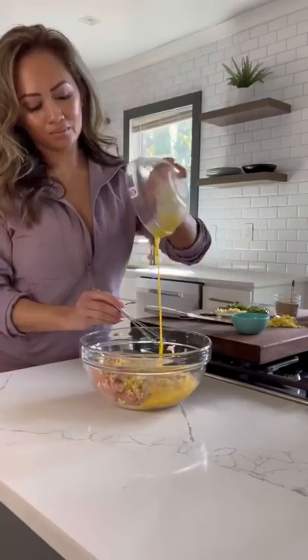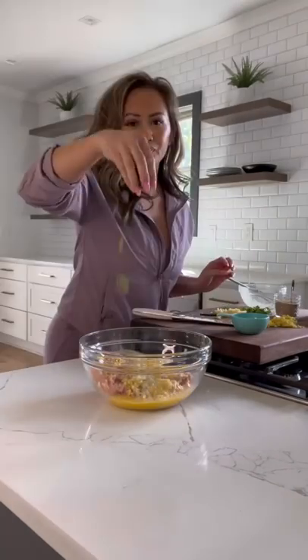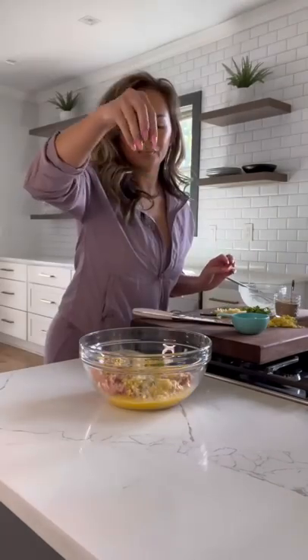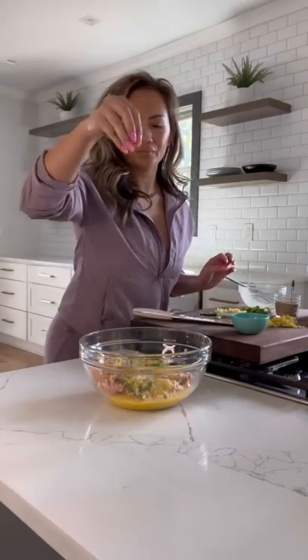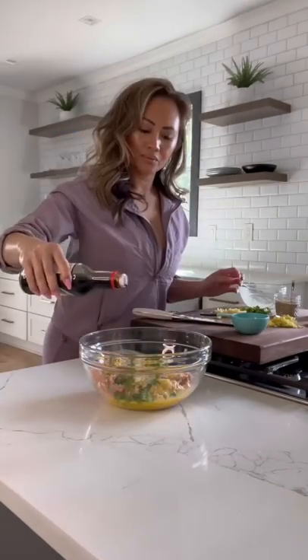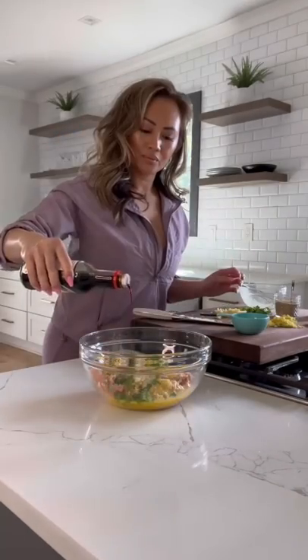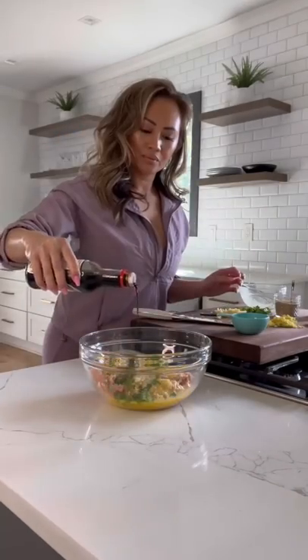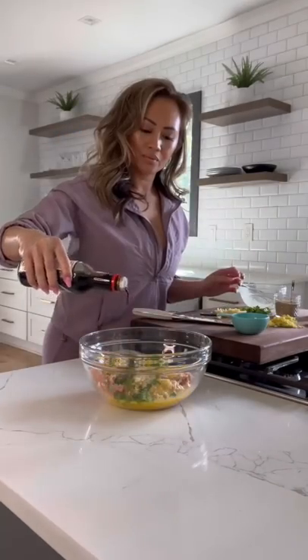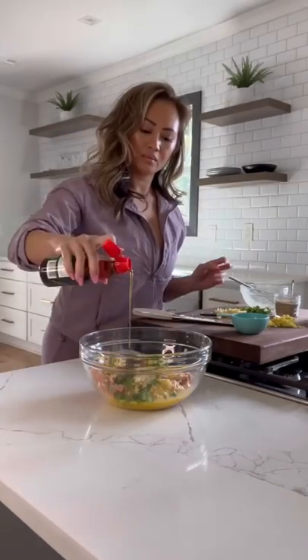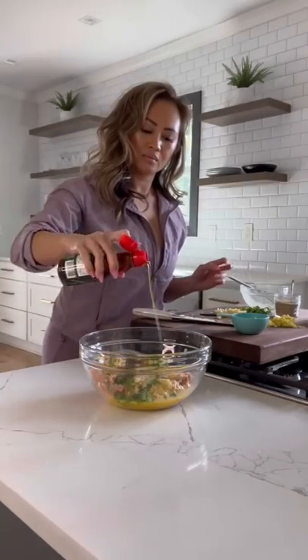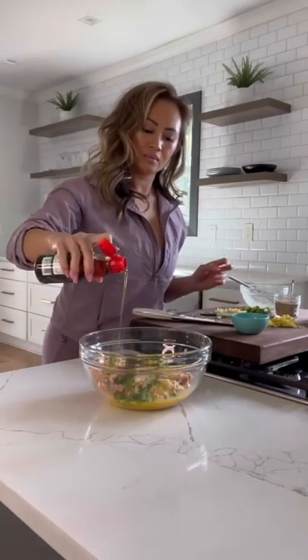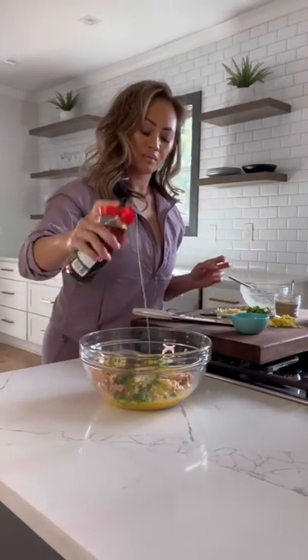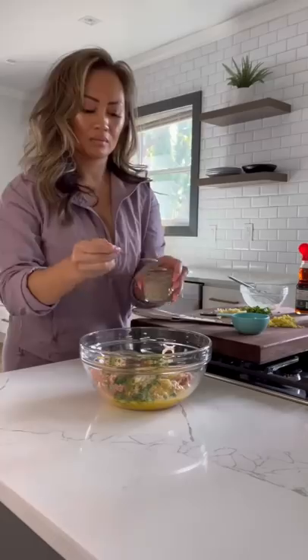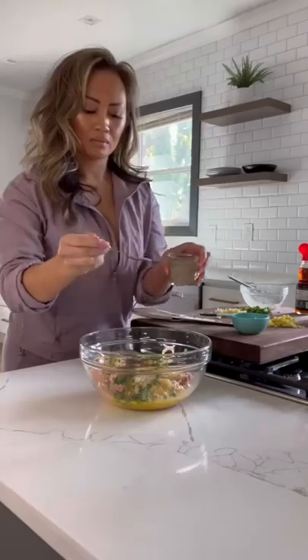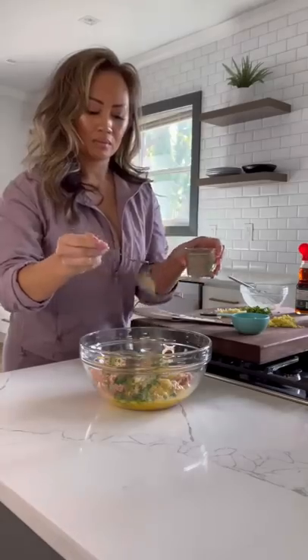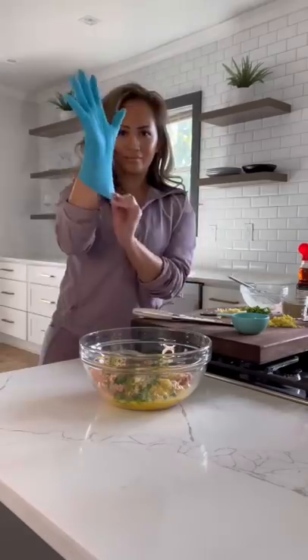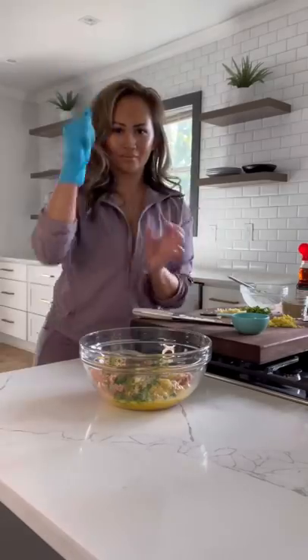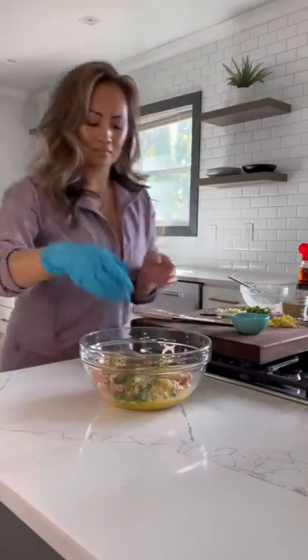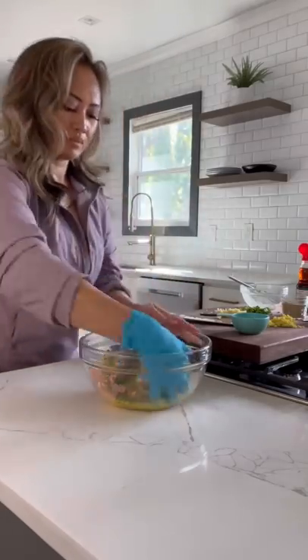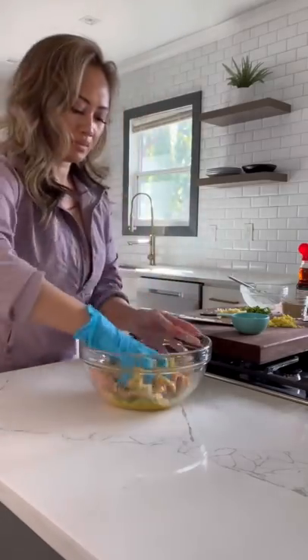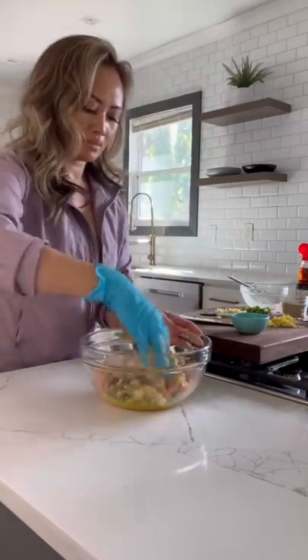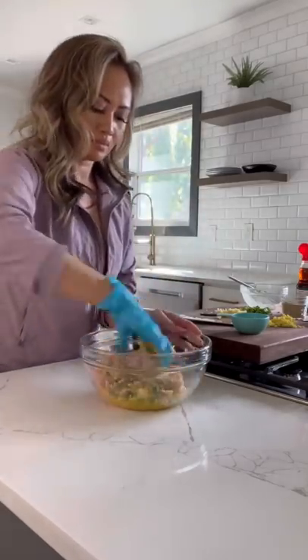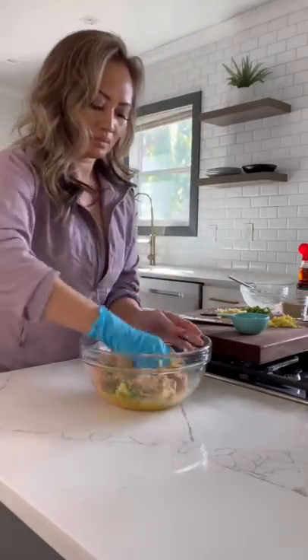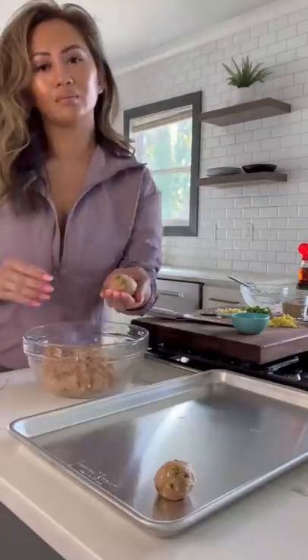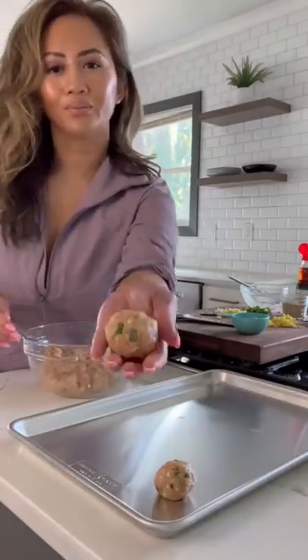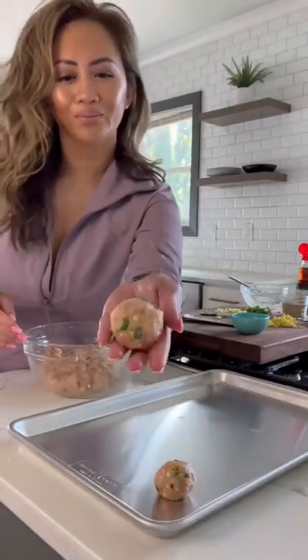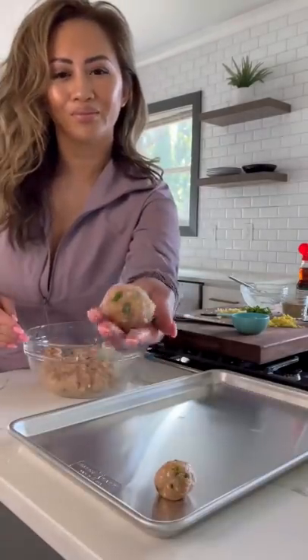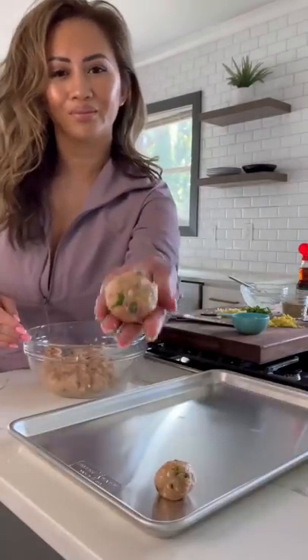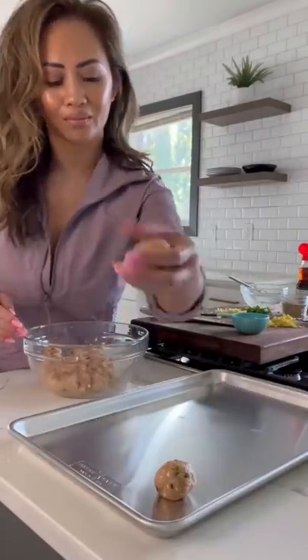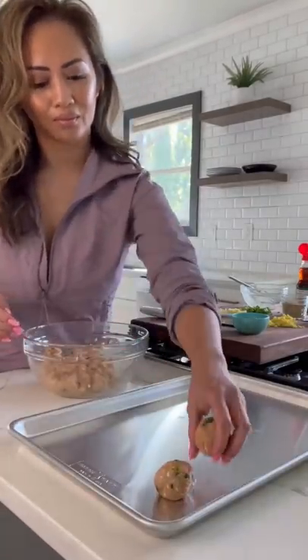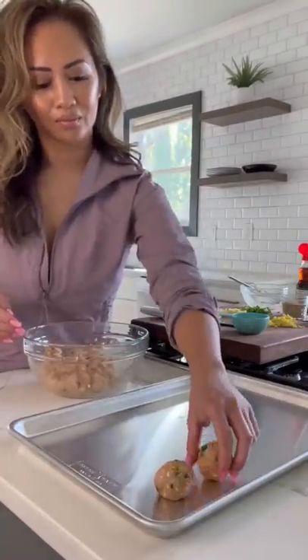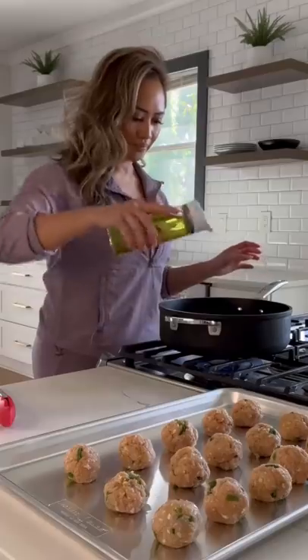I'm using a pound of ground chicken, ginger, garlic, panko, an egg, soy sauce, sesame oil, and white pepper. Combine, and this usually makes about 15 meatballs.